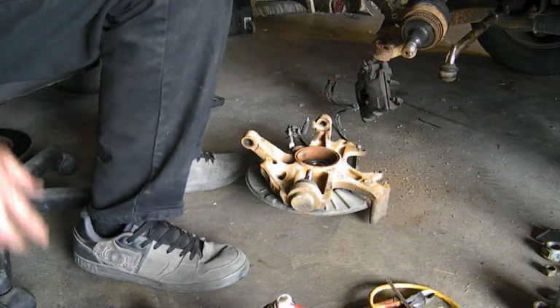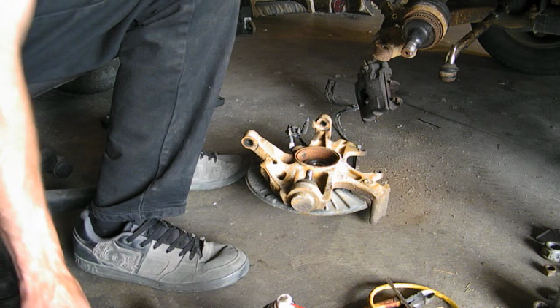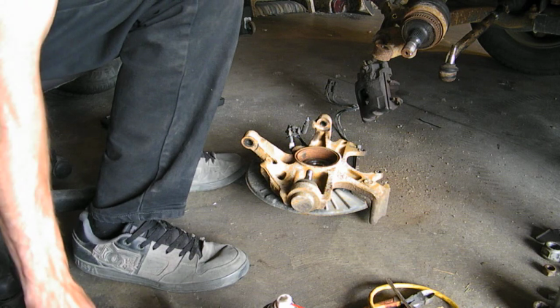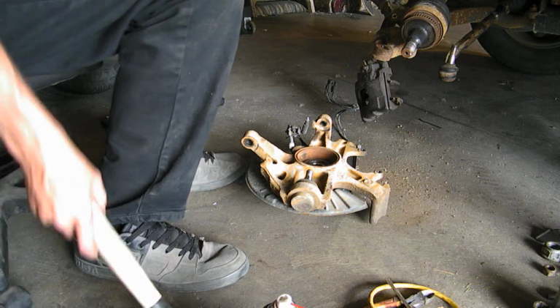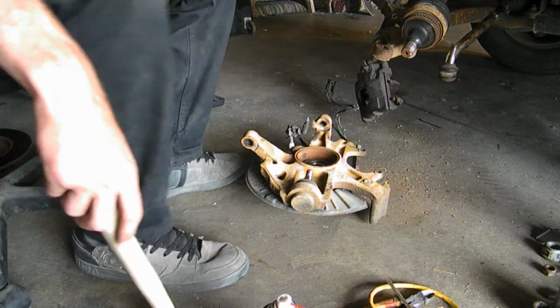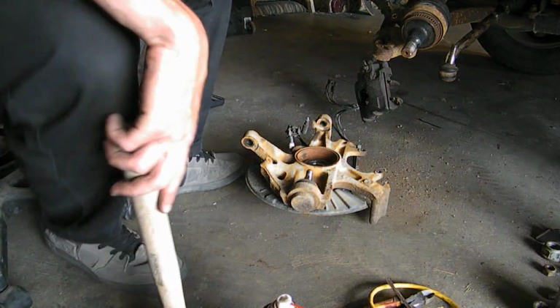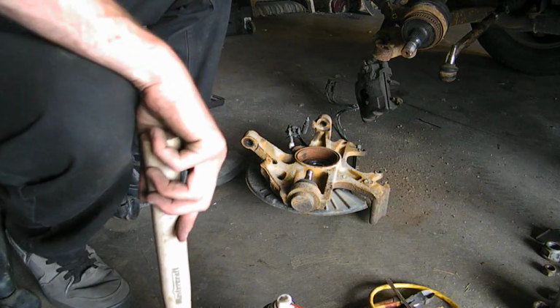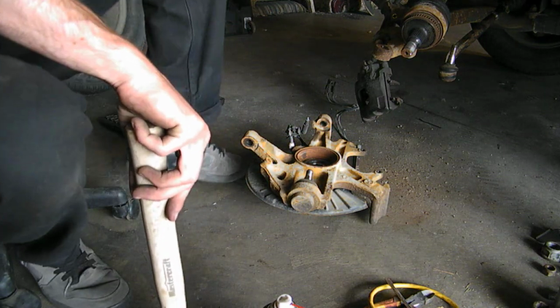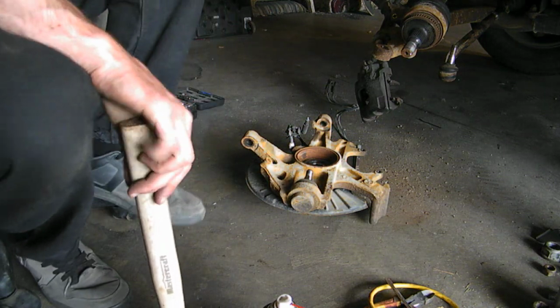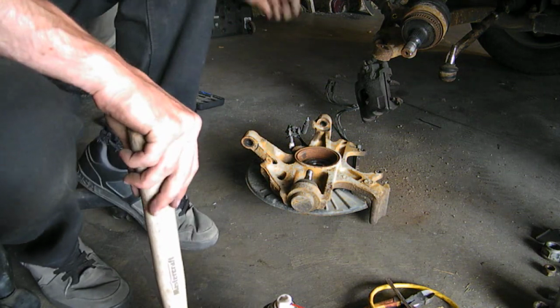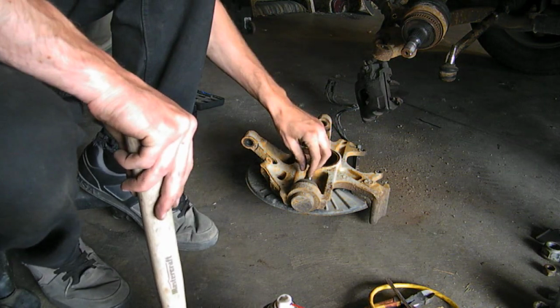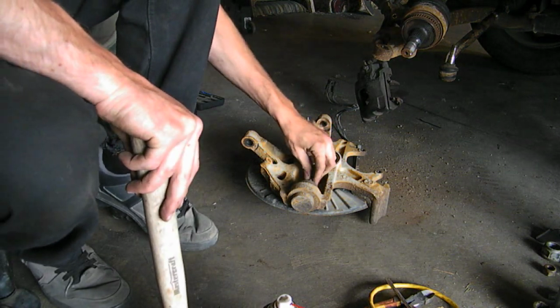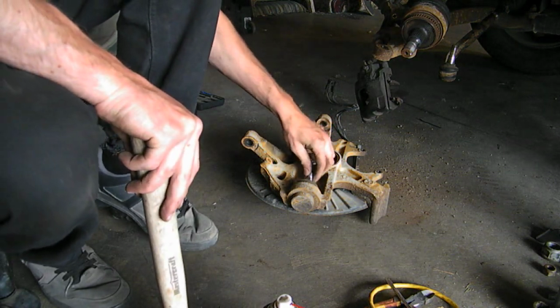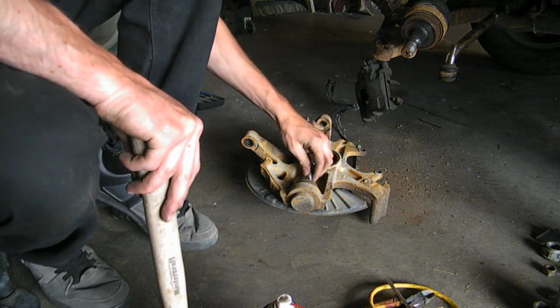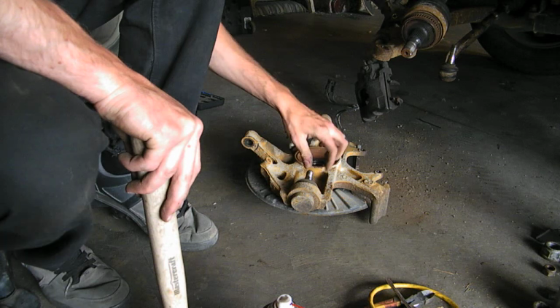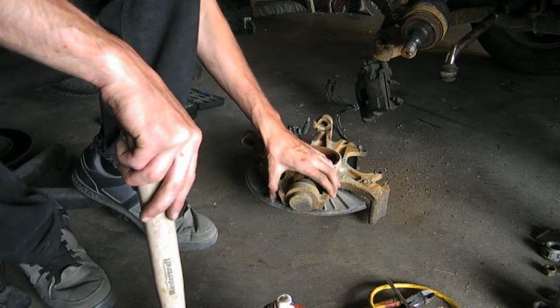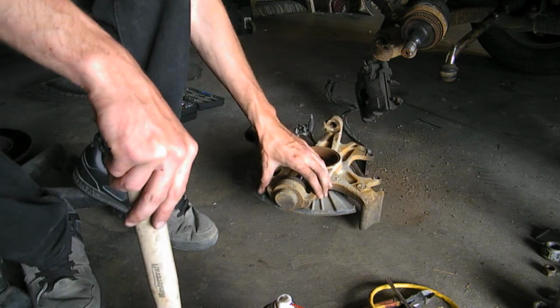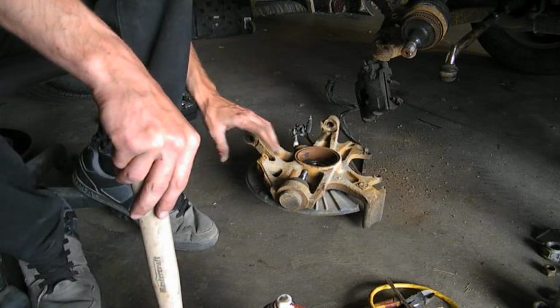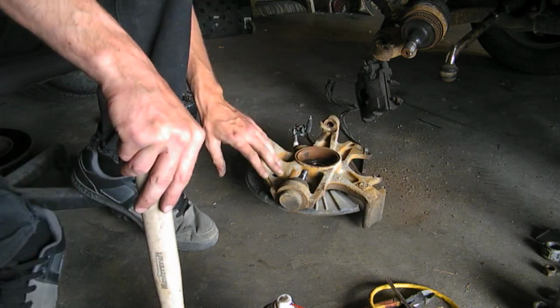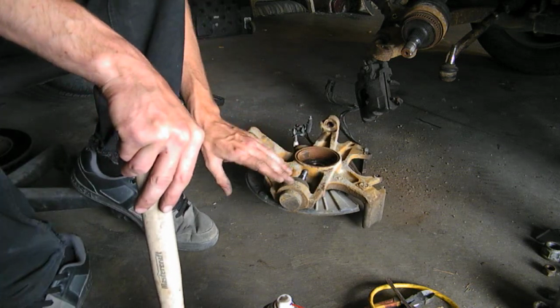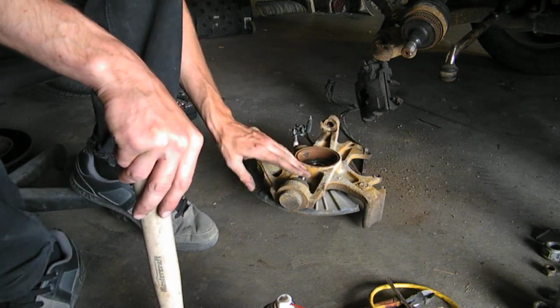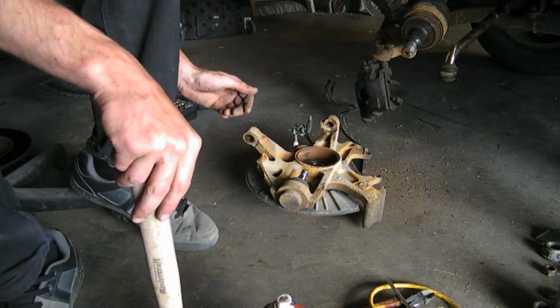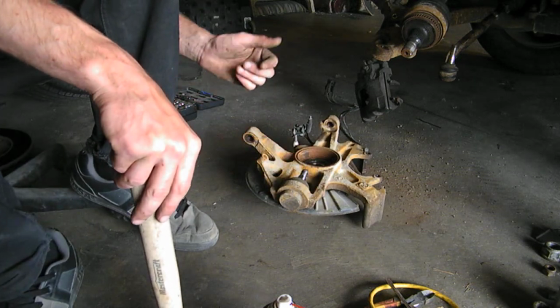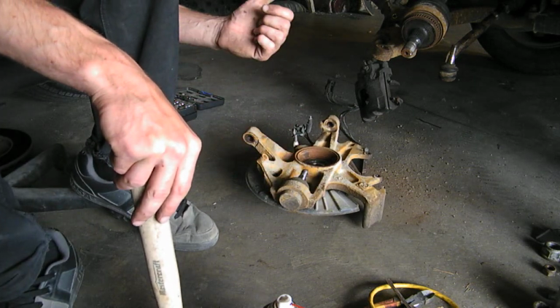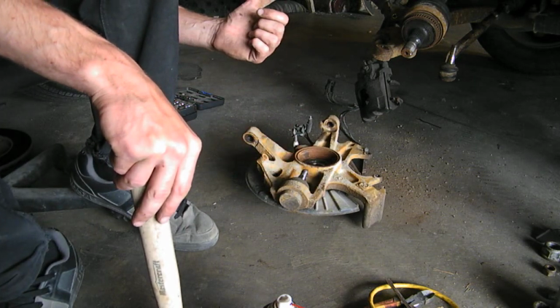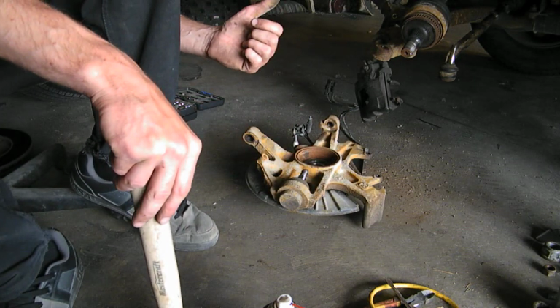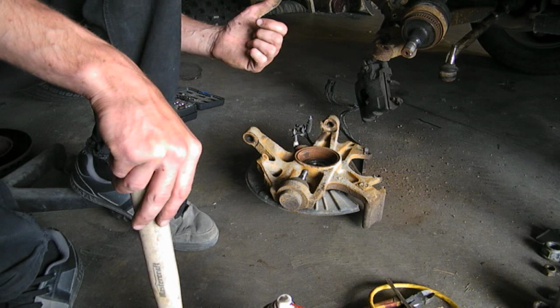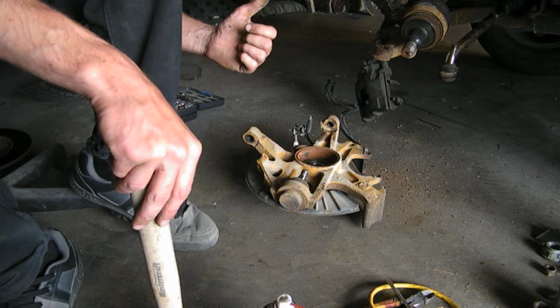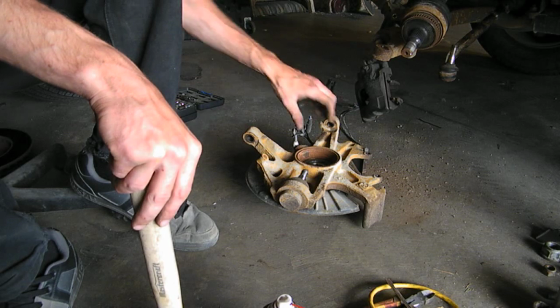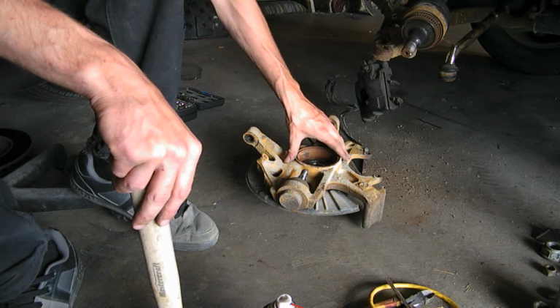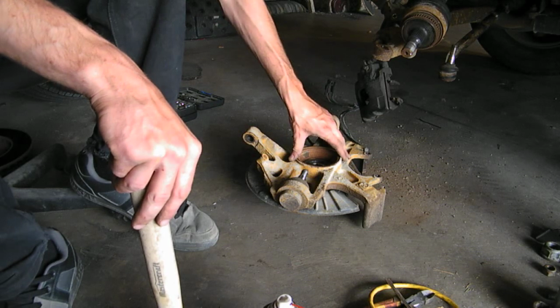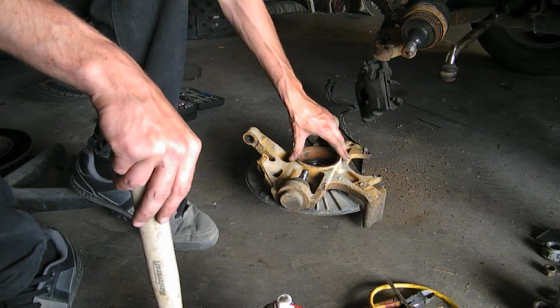Hello YouTube. Today I'm going to show you guys a trick — the ultimate ball joint removal trick. It's a Mercedes-Benz ML320, year 1999.